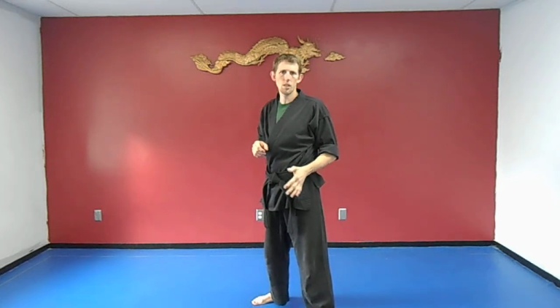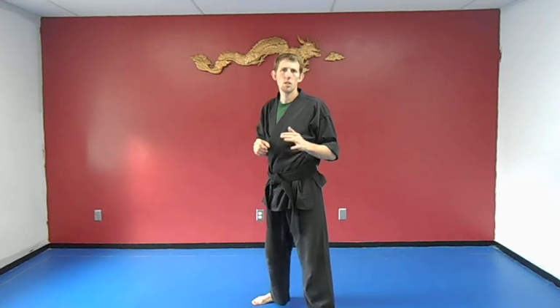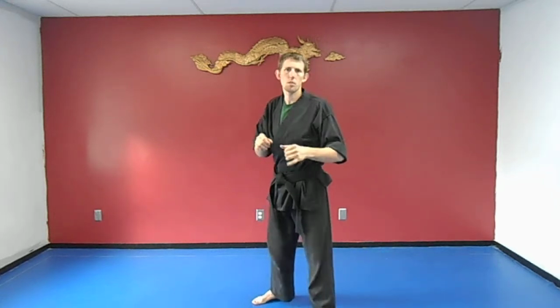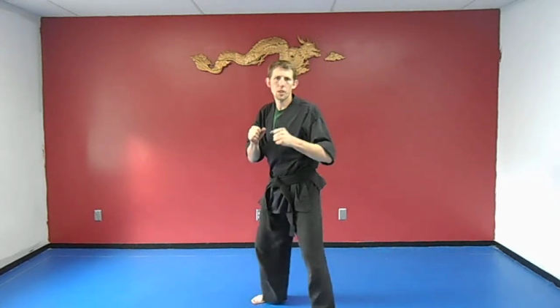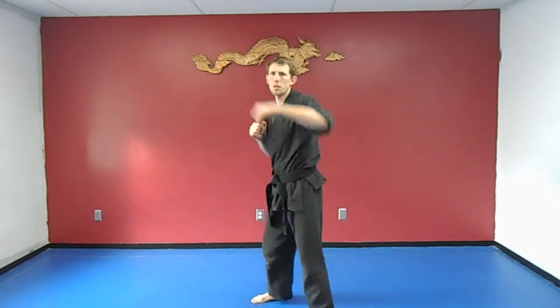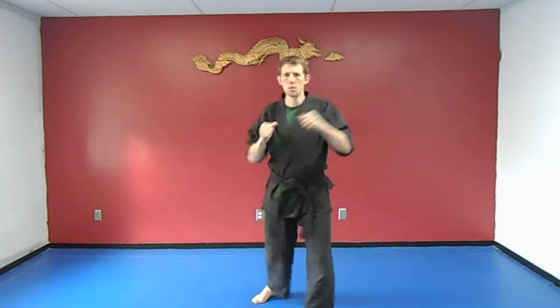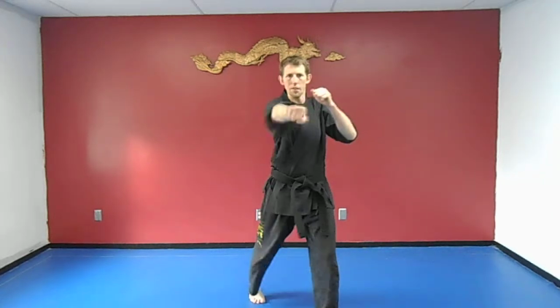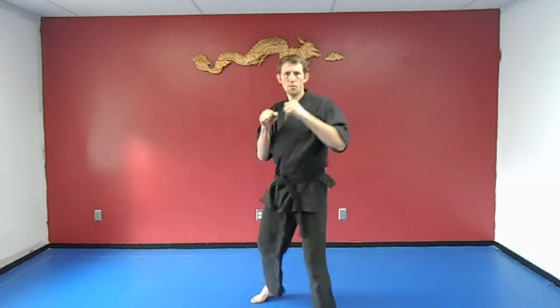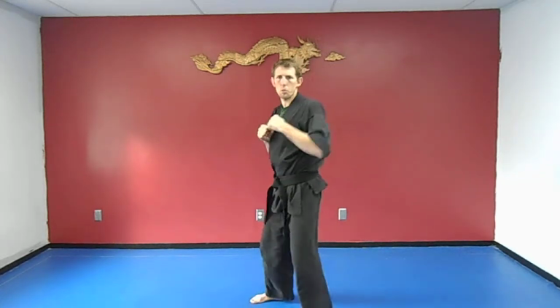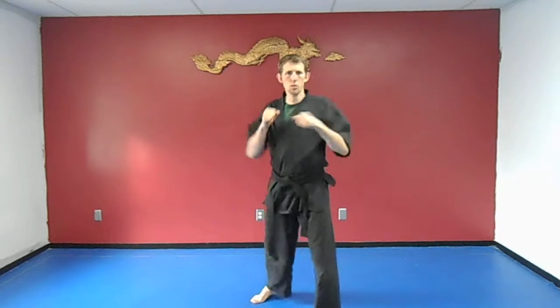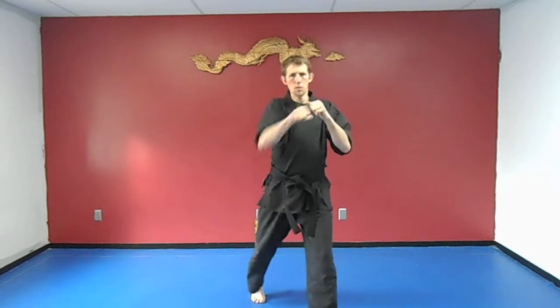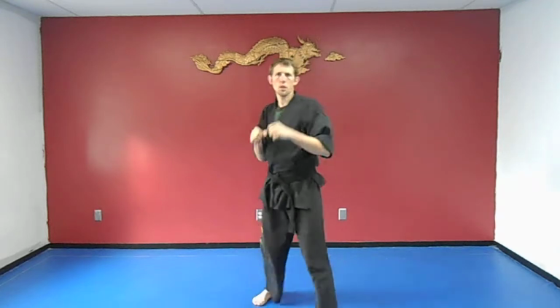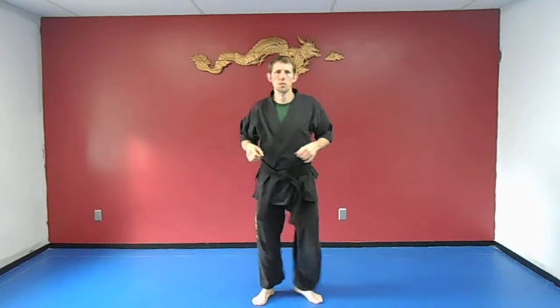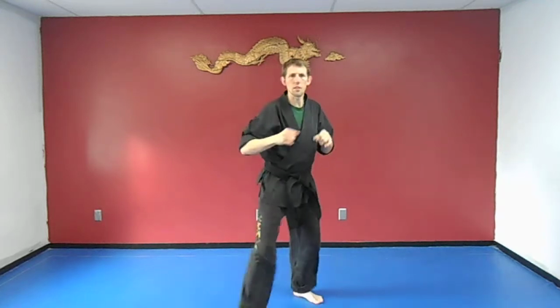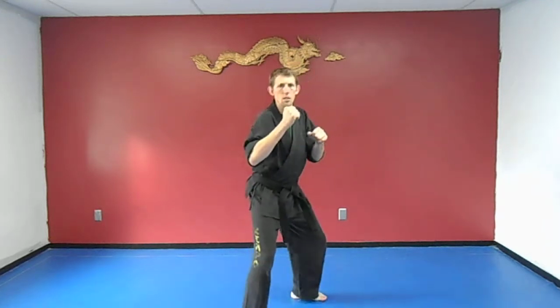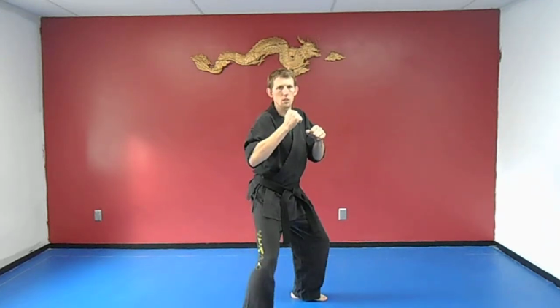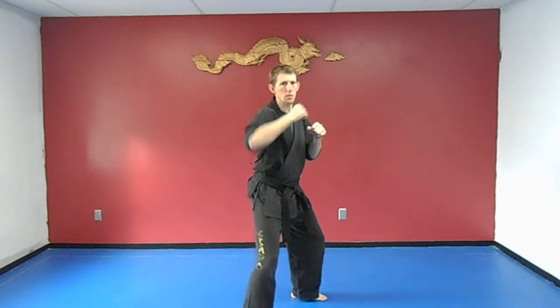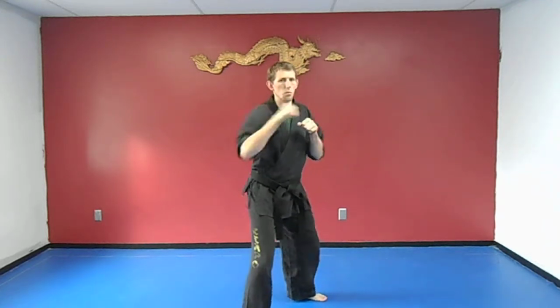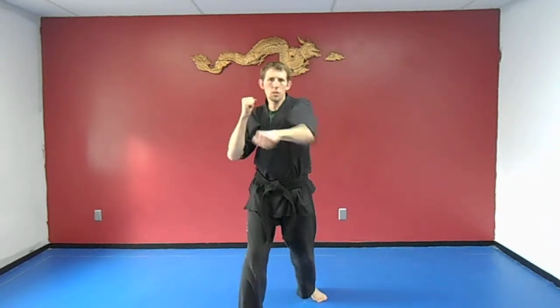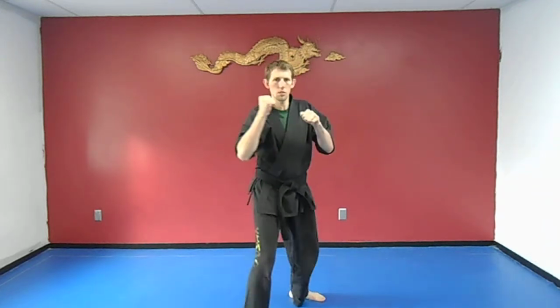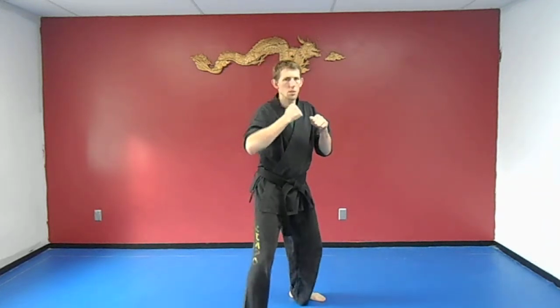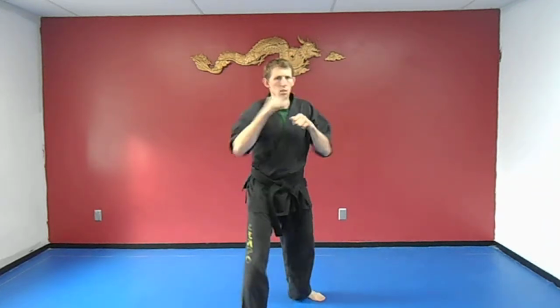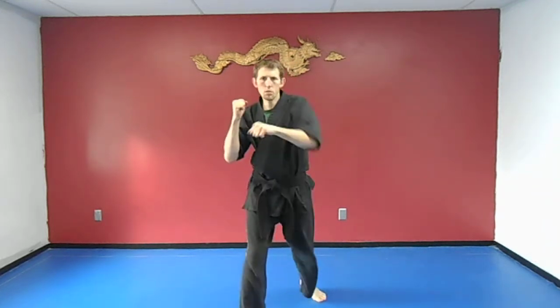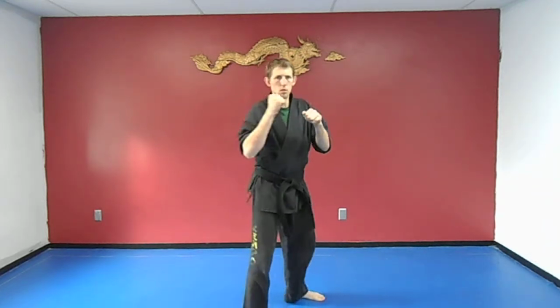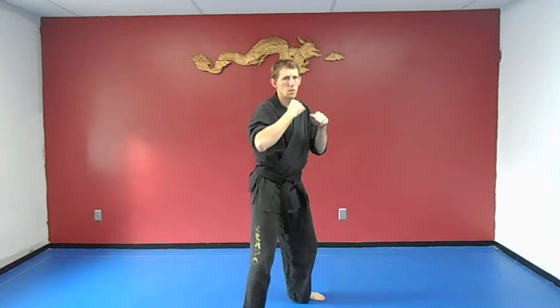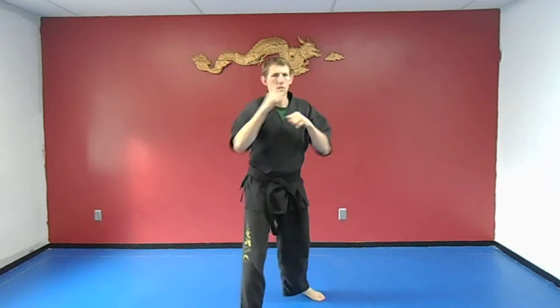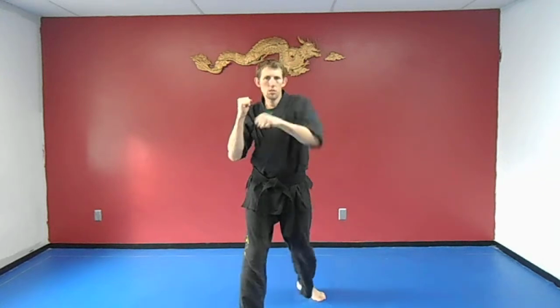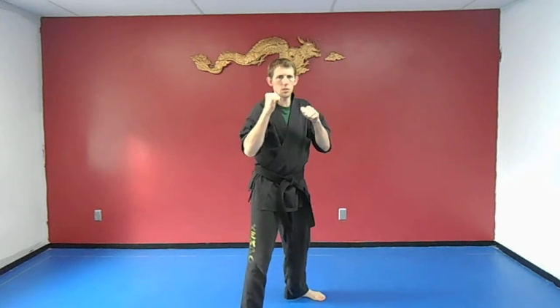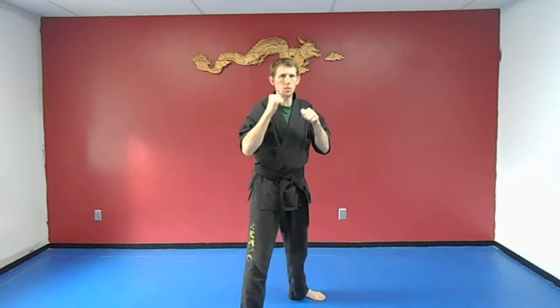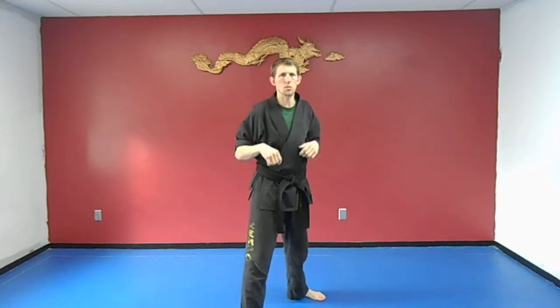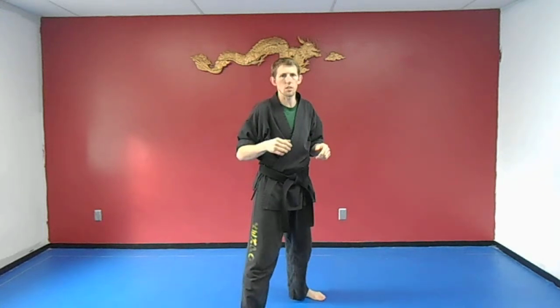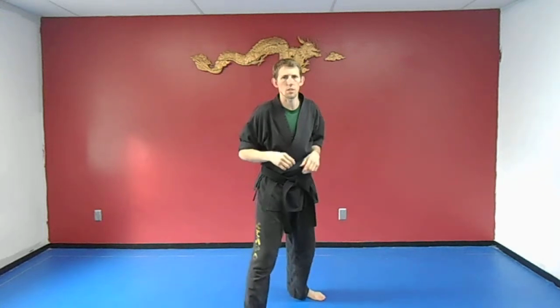First we're going to start with the back fist and the reverse punch. So hands up here — back fist, turn, reverse punch. From here: back fist, reverse punch. Other side. That's a set of 1, 2, 3 — so there's 3 right there.